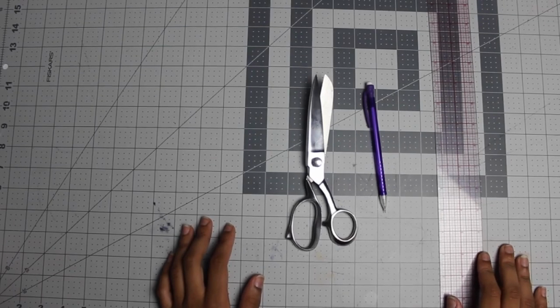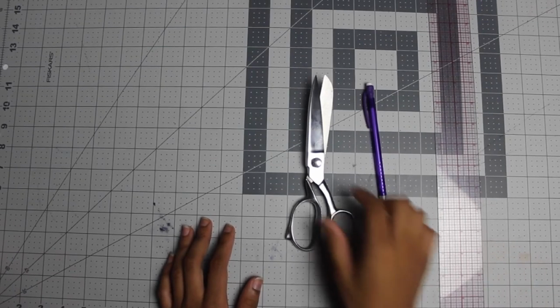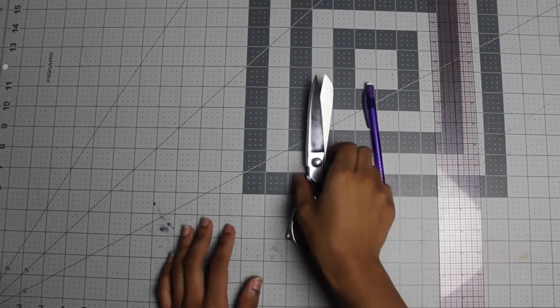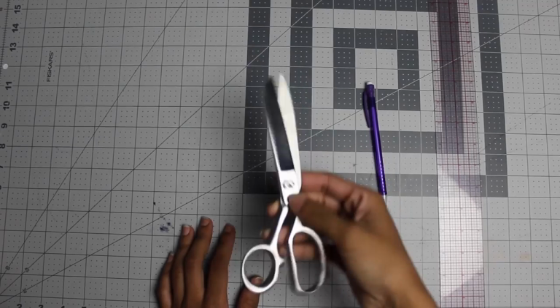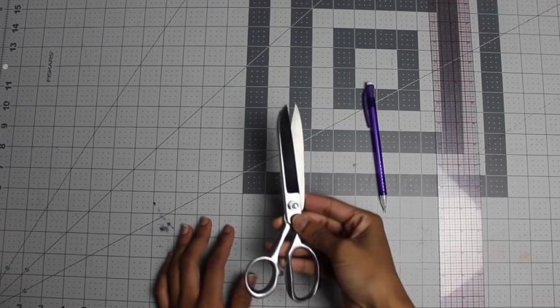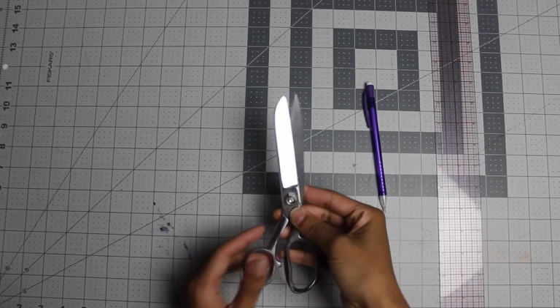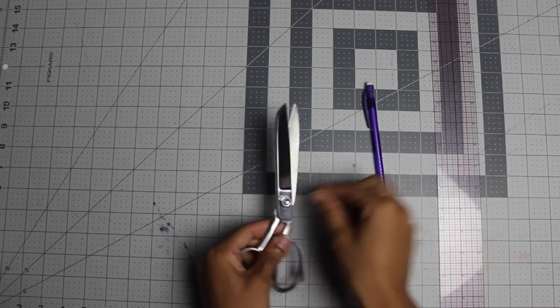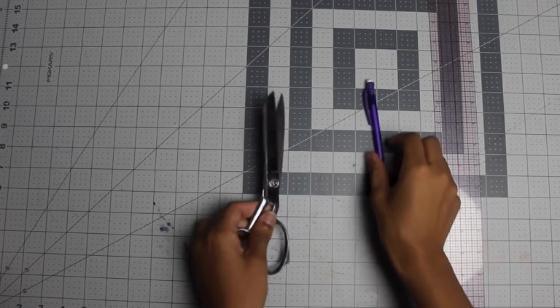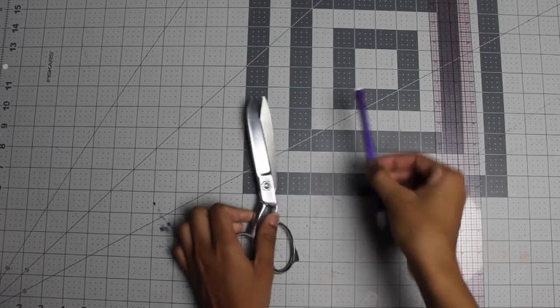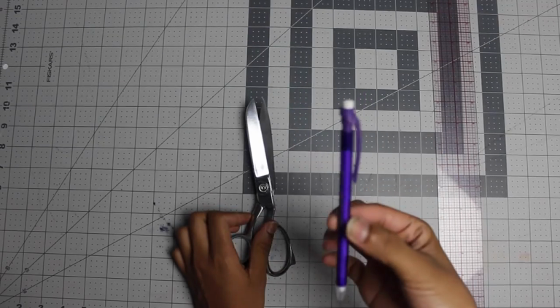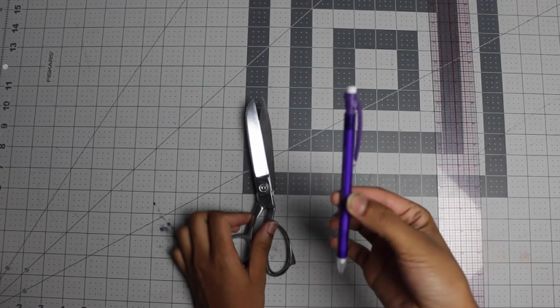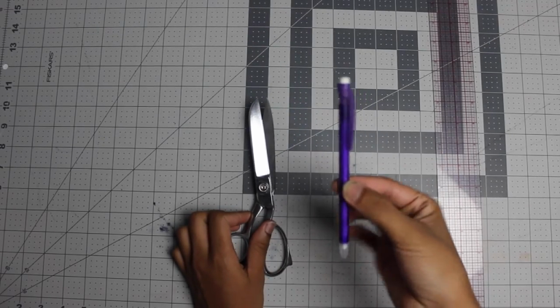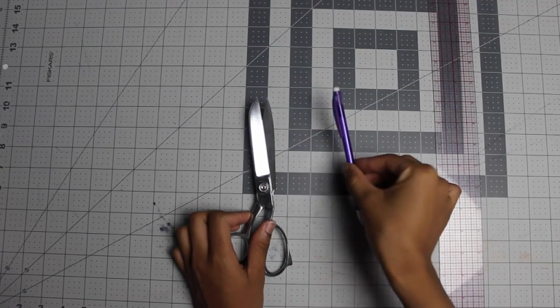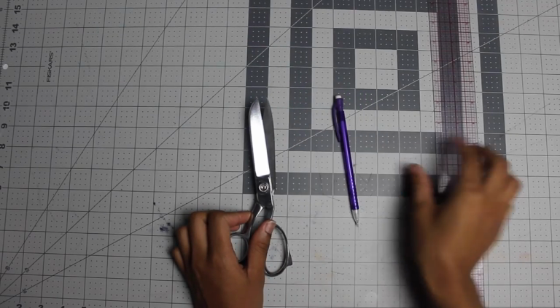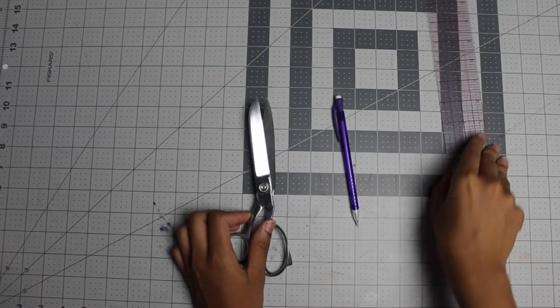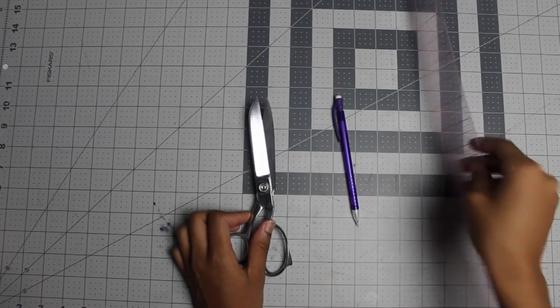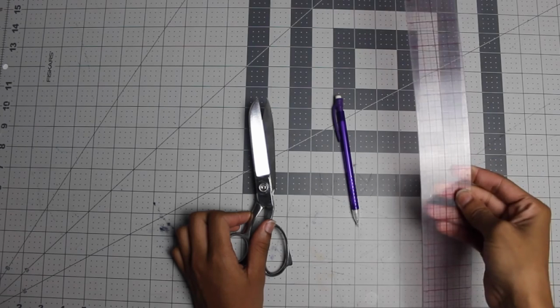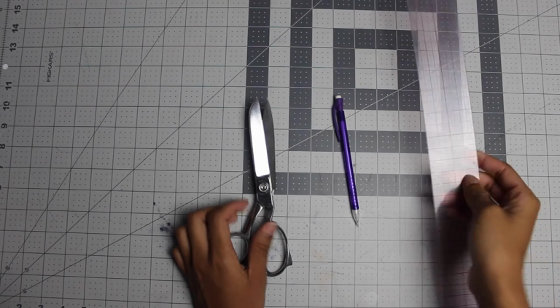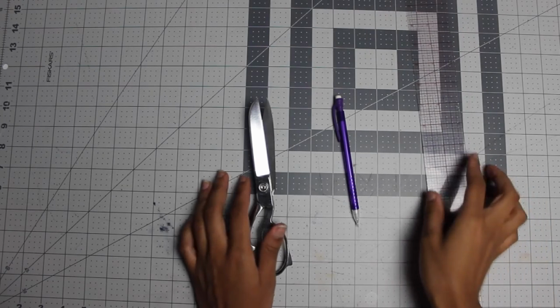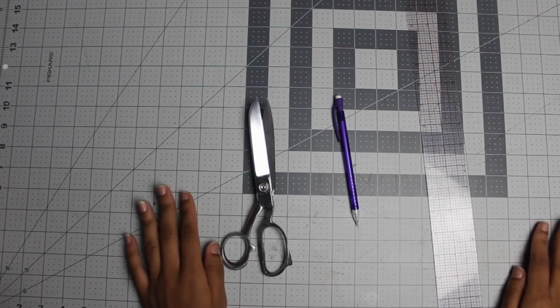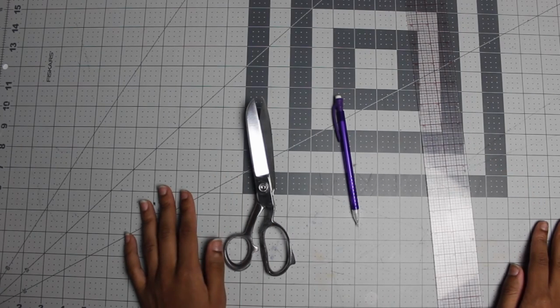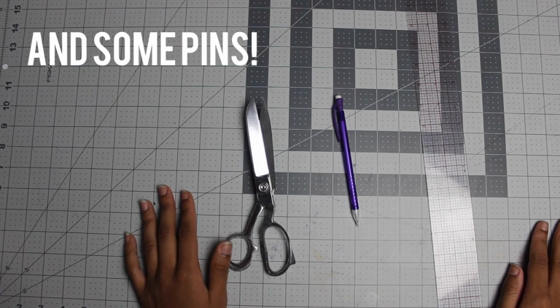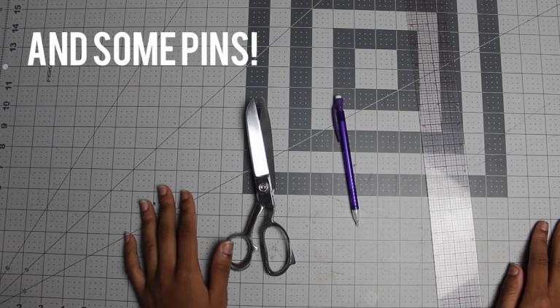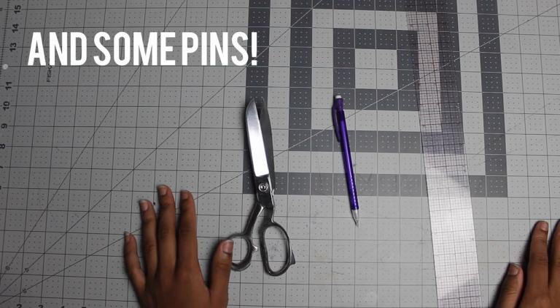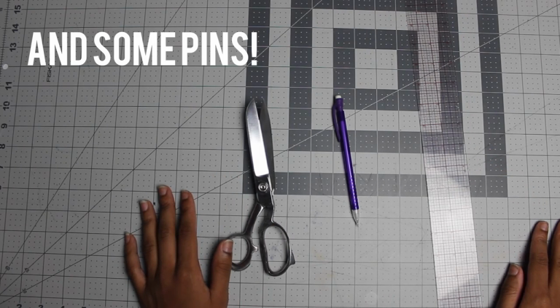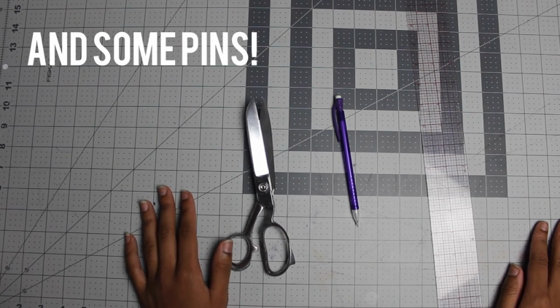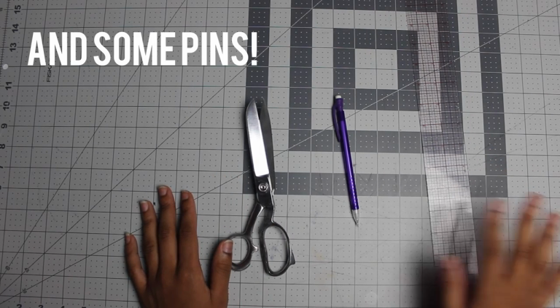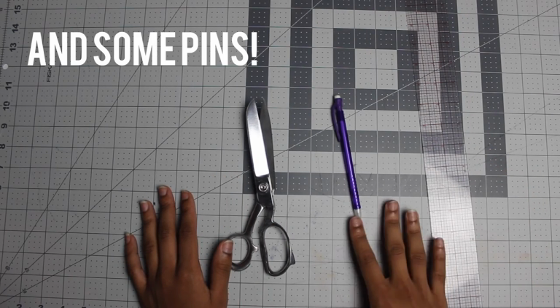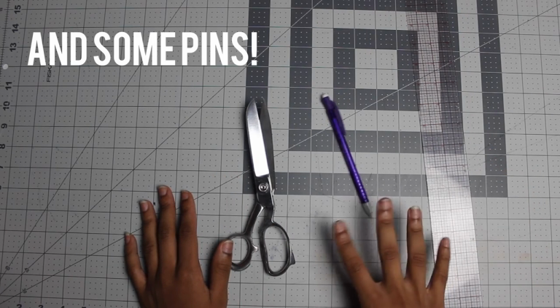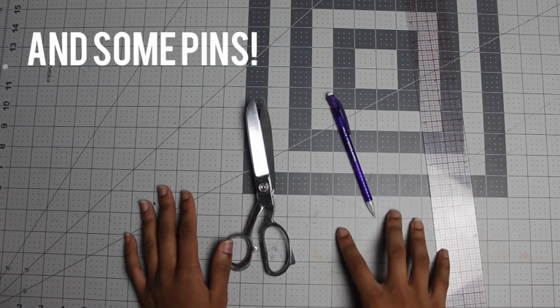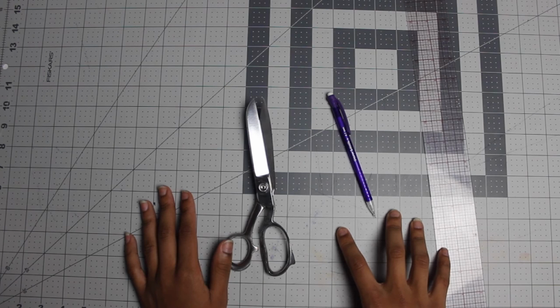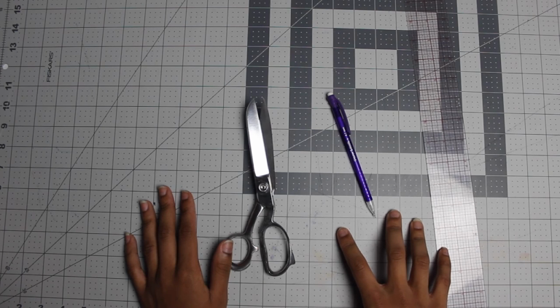You're going to need a pair of scissors, a pencil, a ruler, and of course your sewing machine. Those are the tools you're going to need.